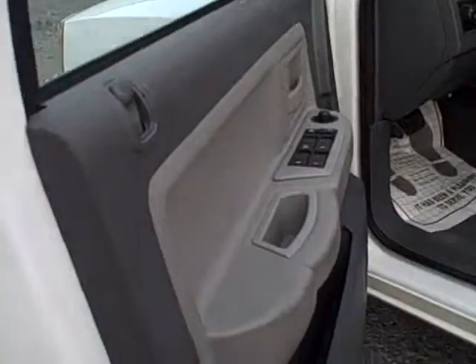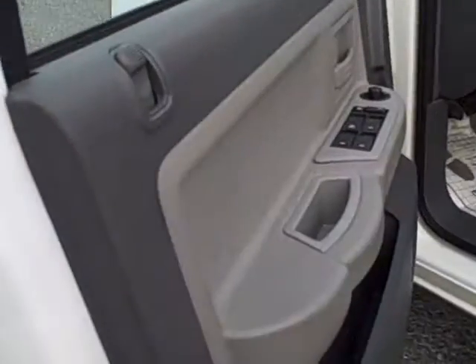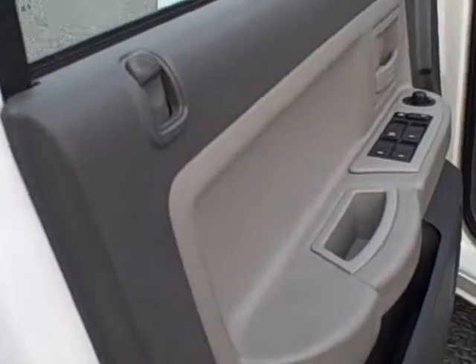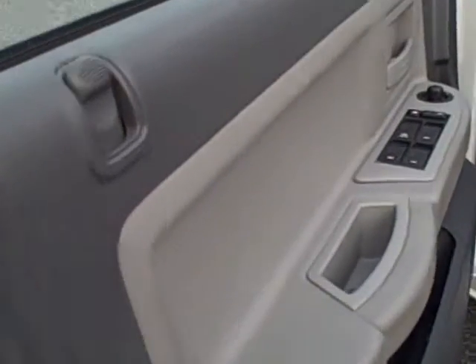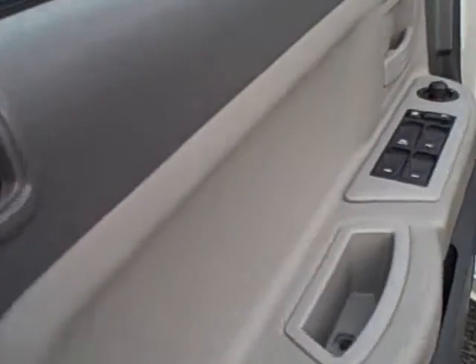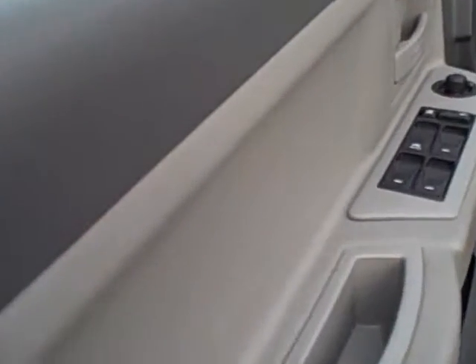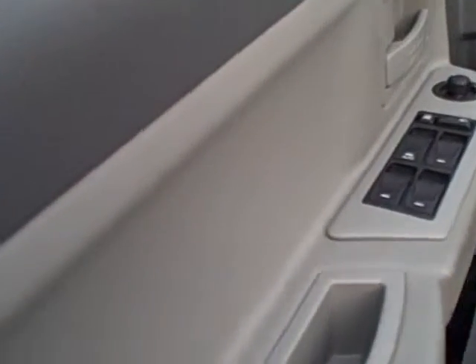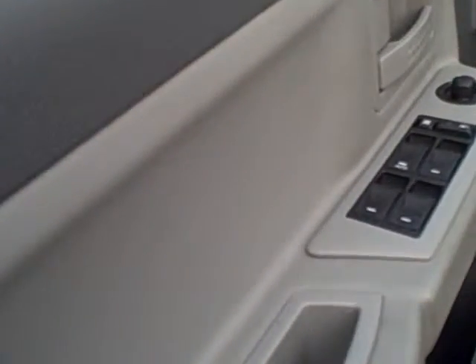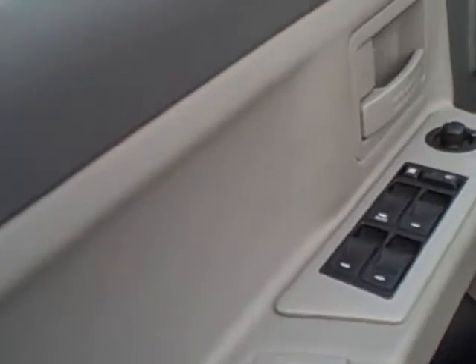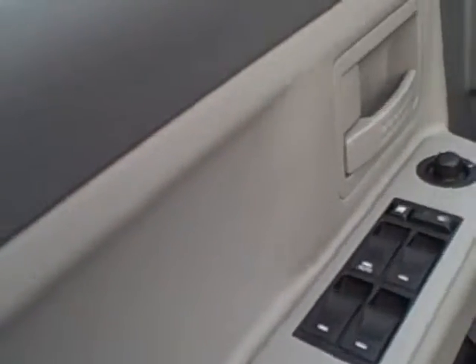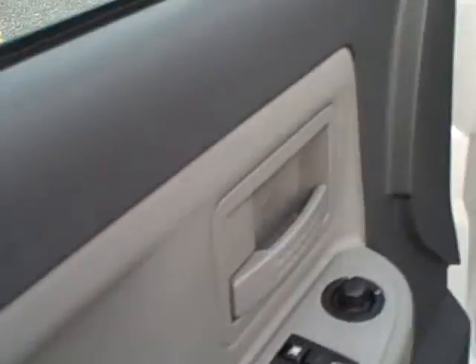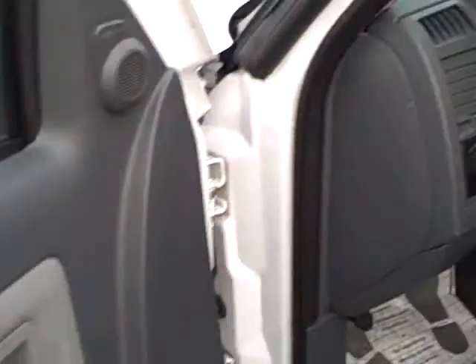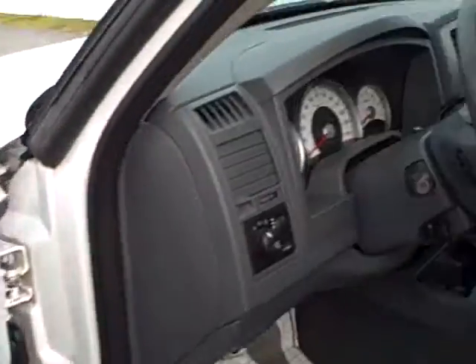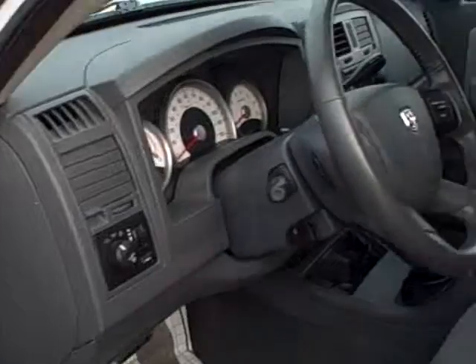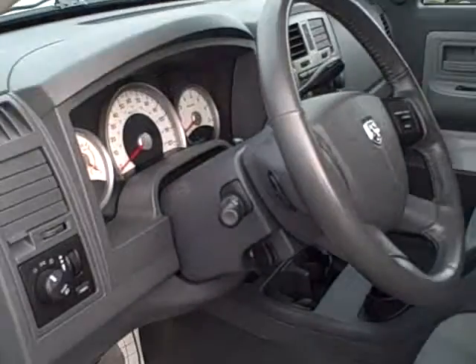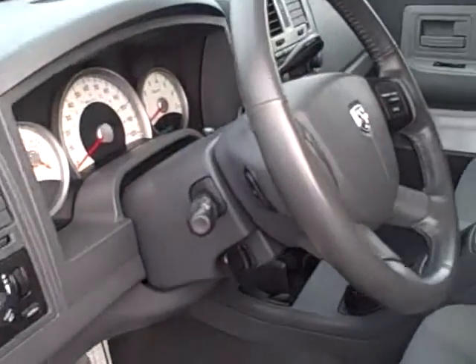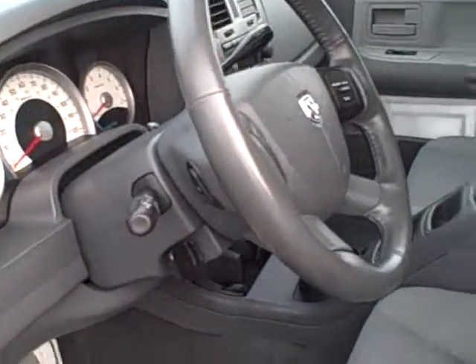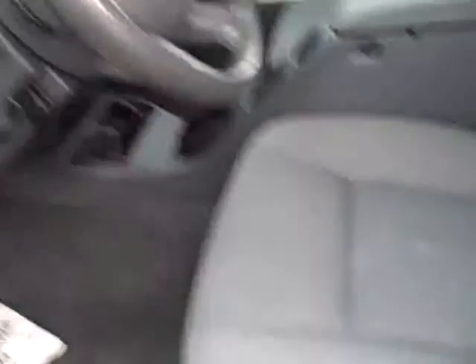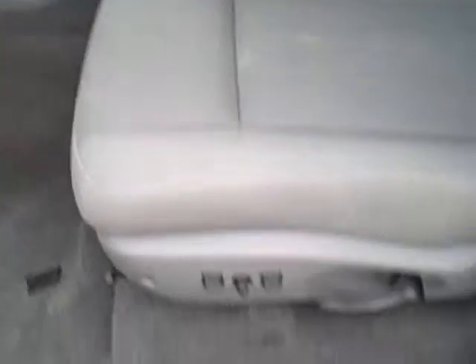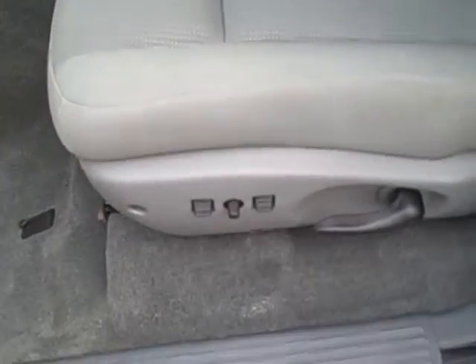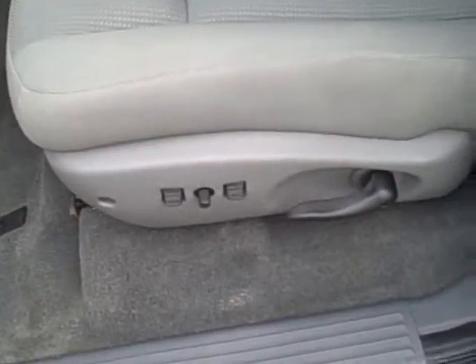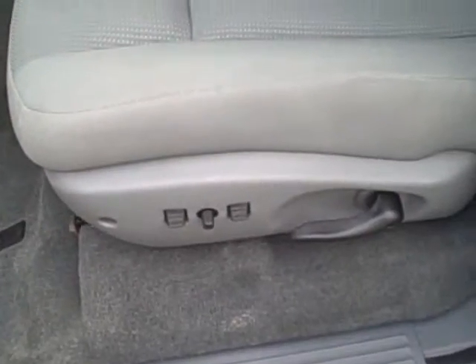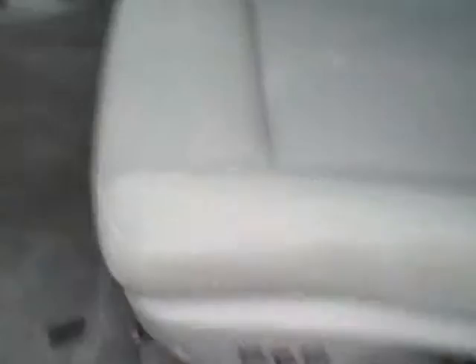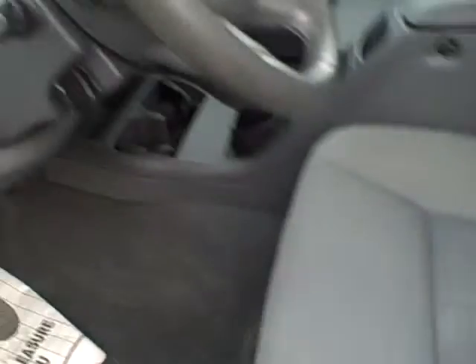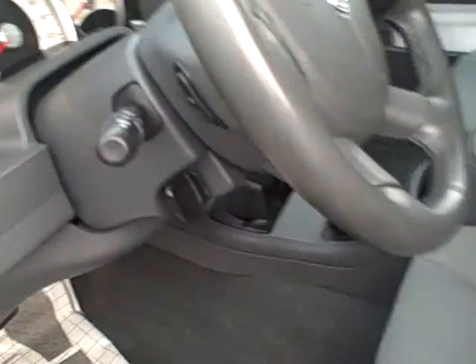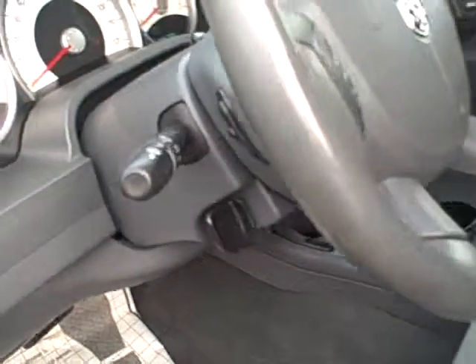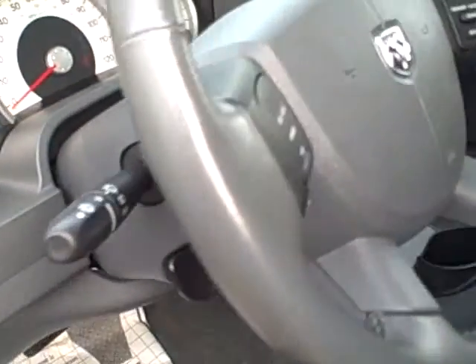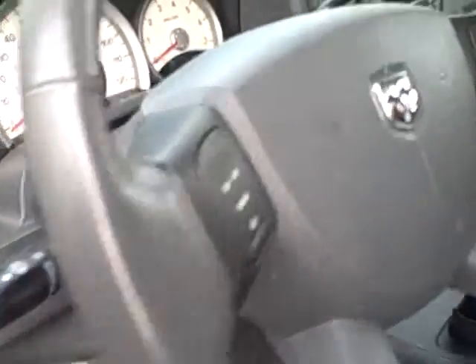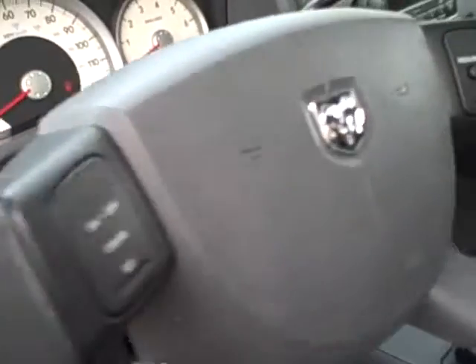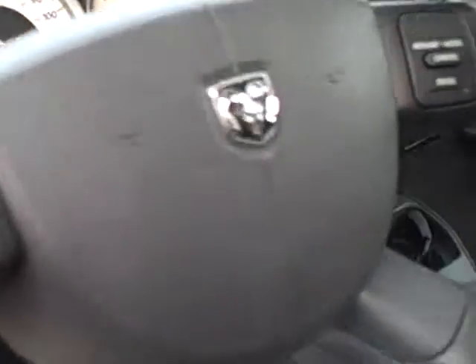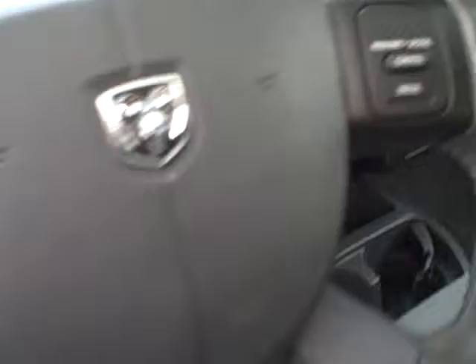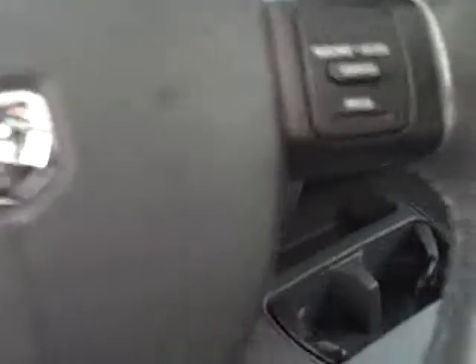In here we have the power windows, door locks and mirrors, power driver's seat, tilt steering, and cruise control which is located at the steering wheel.